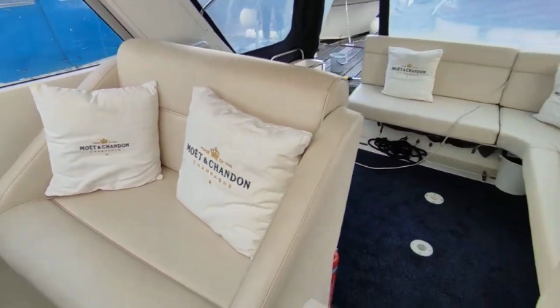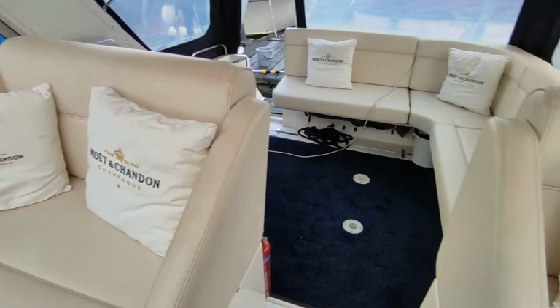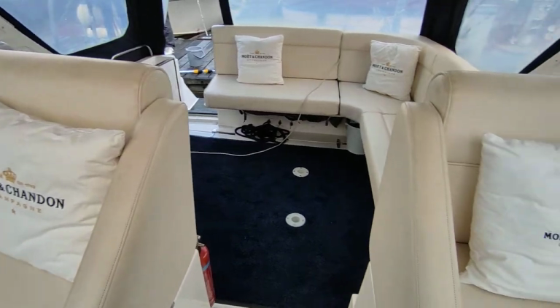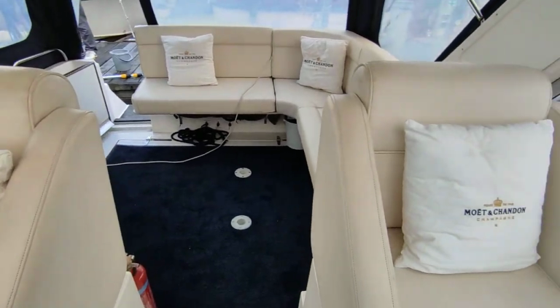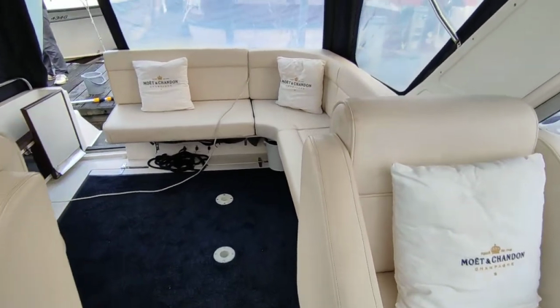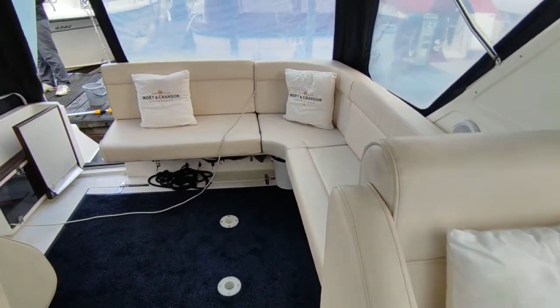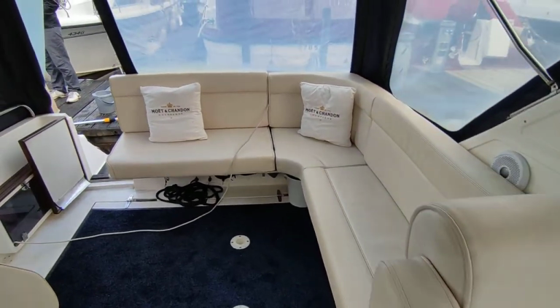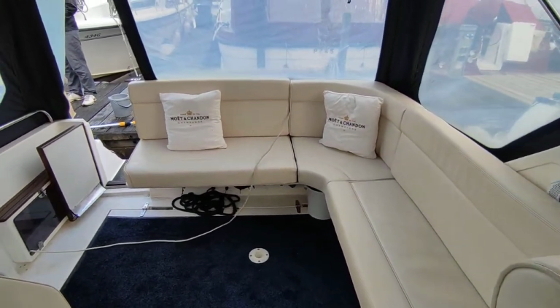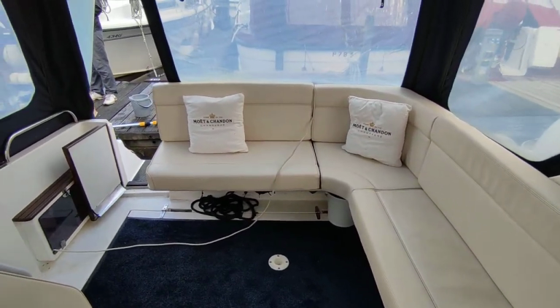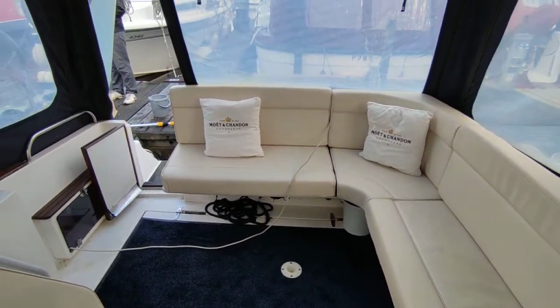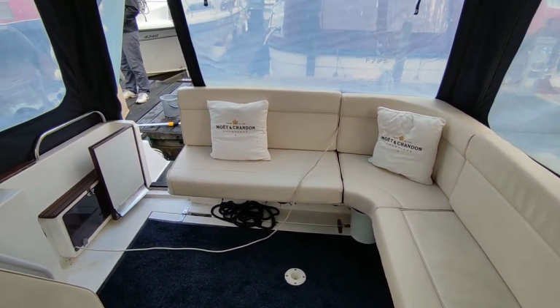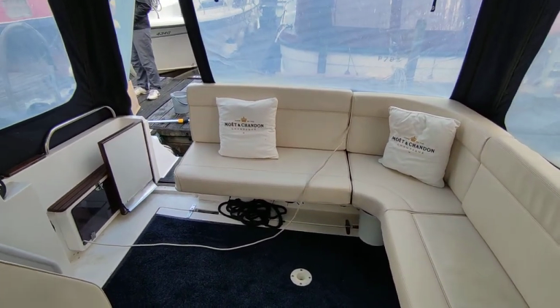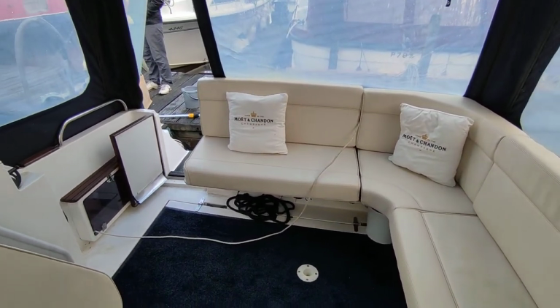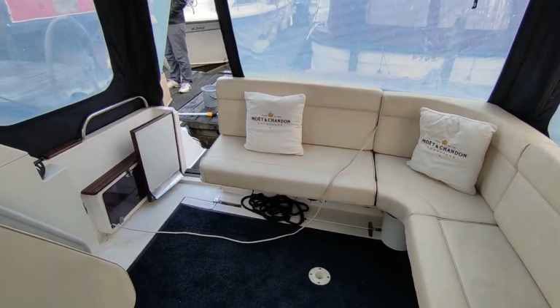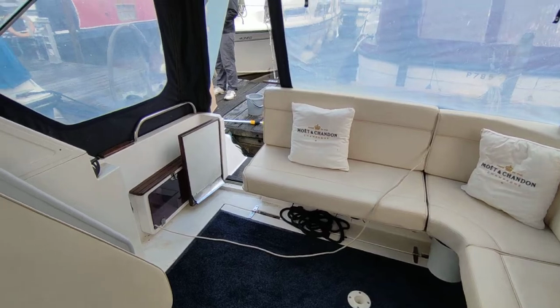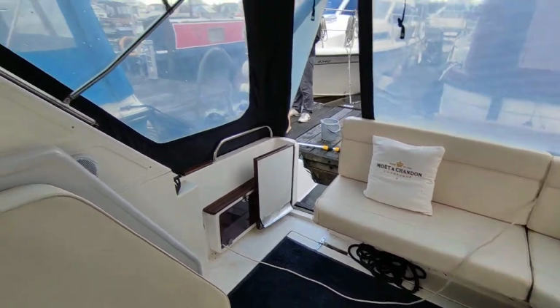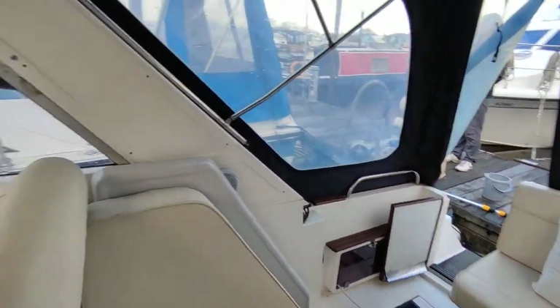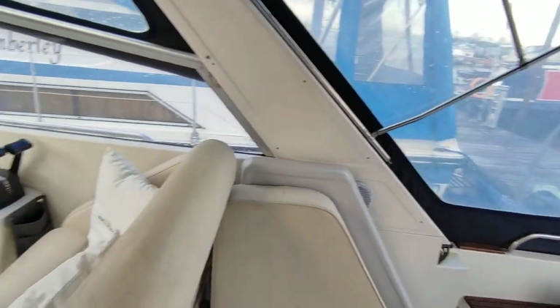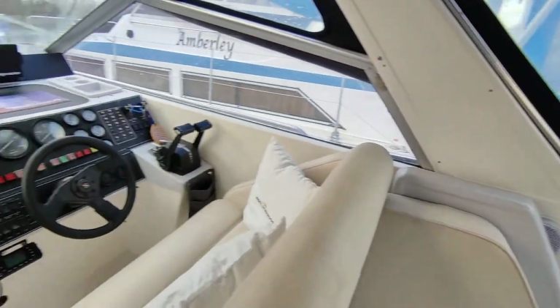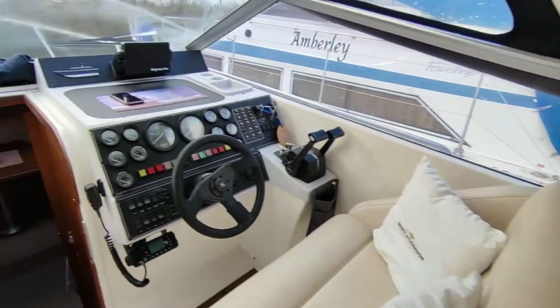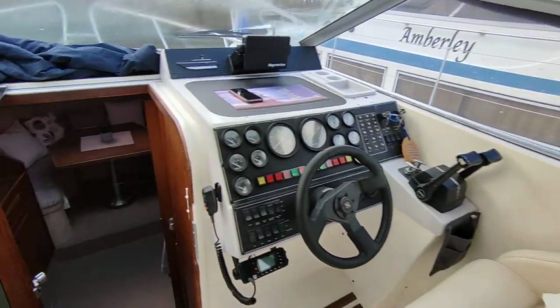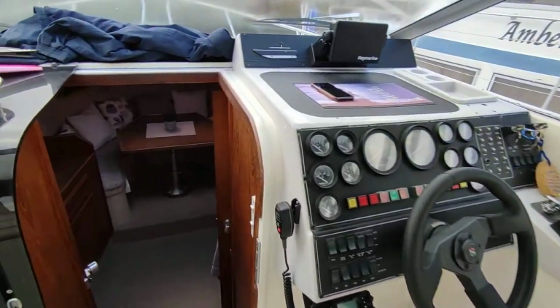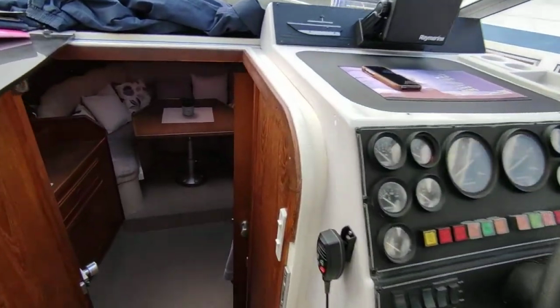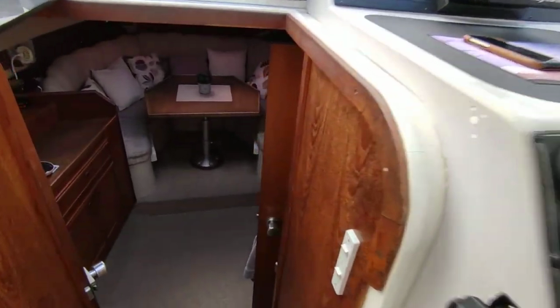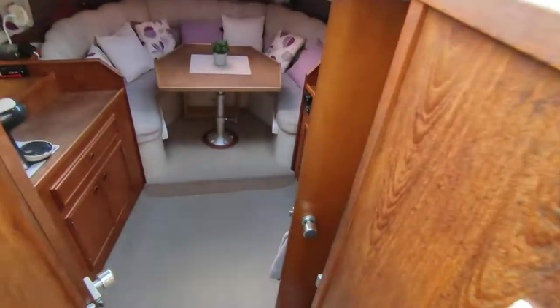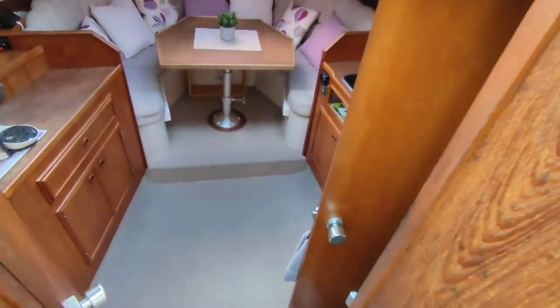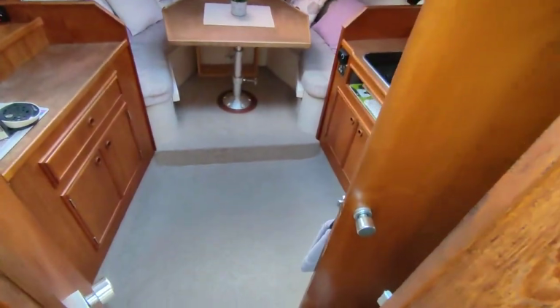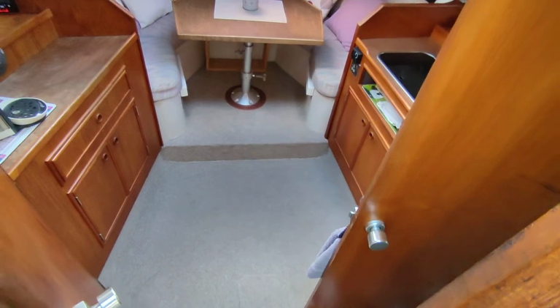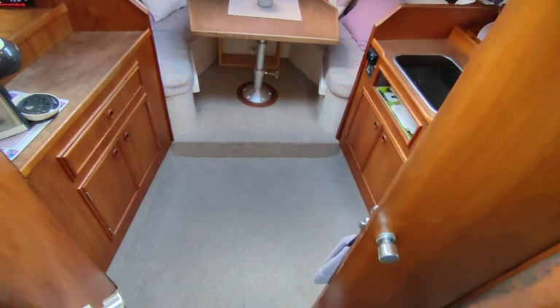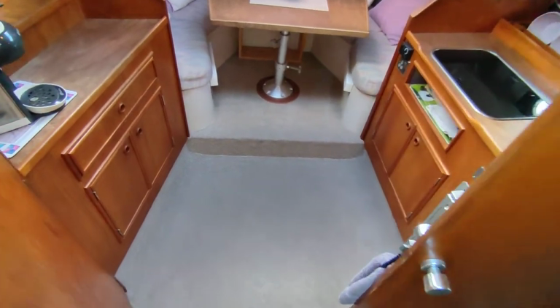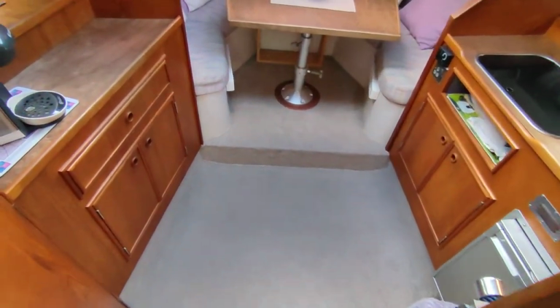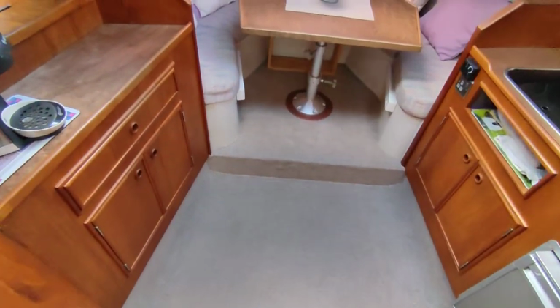Really a very nice example of these ever popular and capable river and estuary cruisers. Moving down the companionway, you can see the carpets are all very neat and well presented.